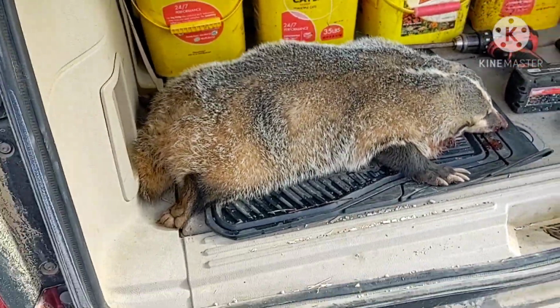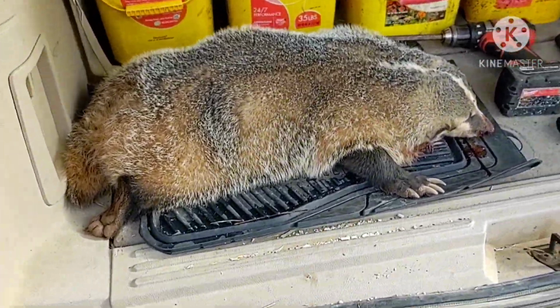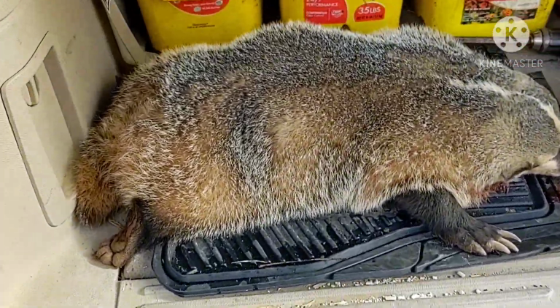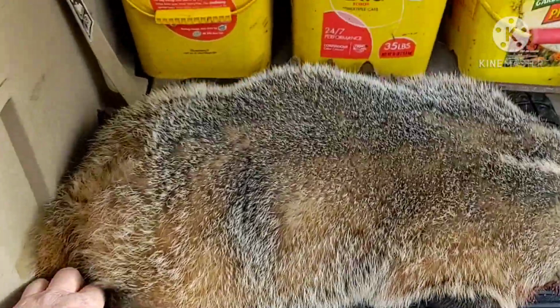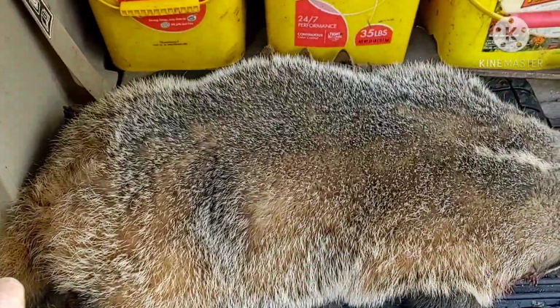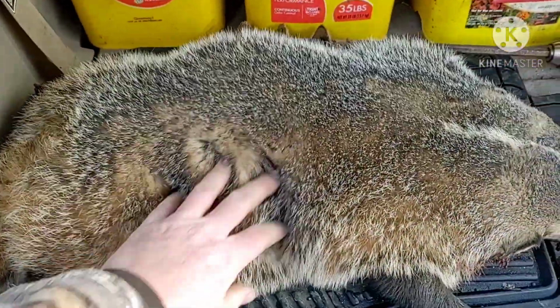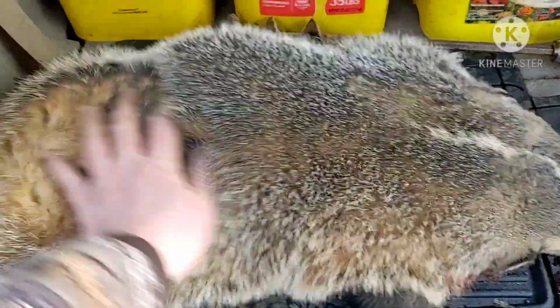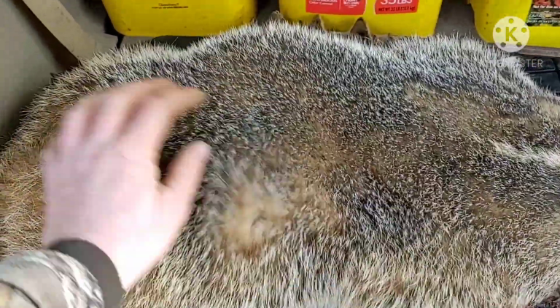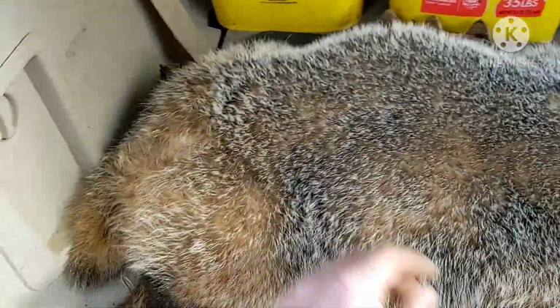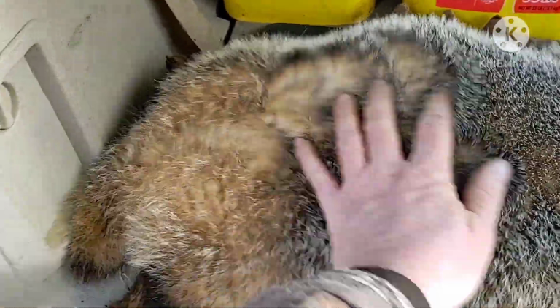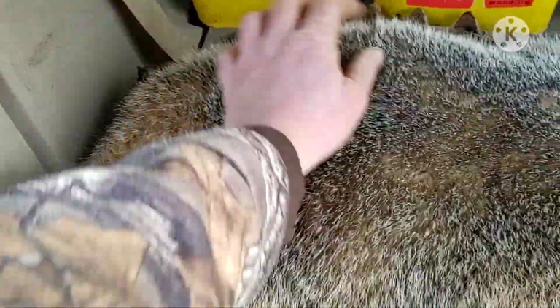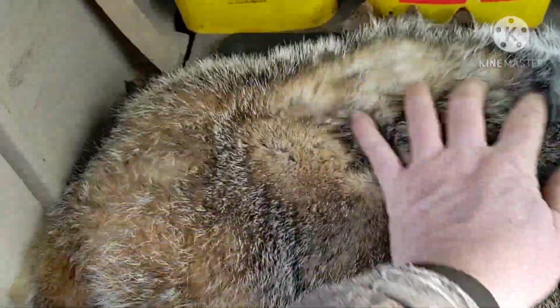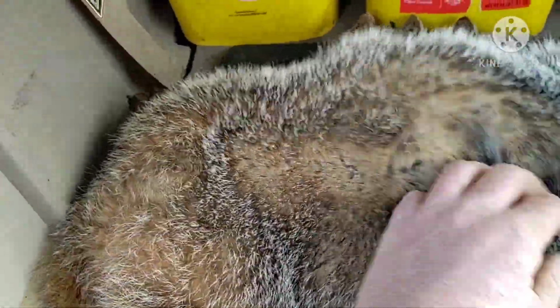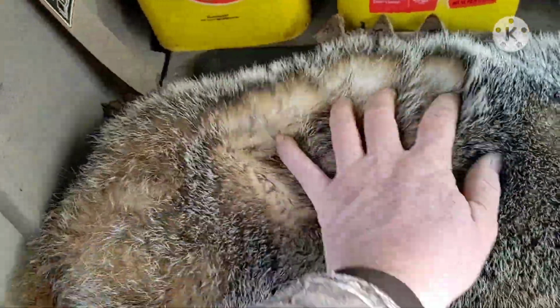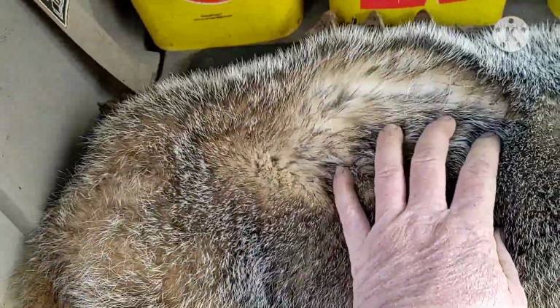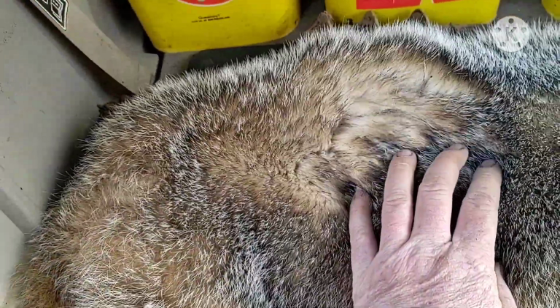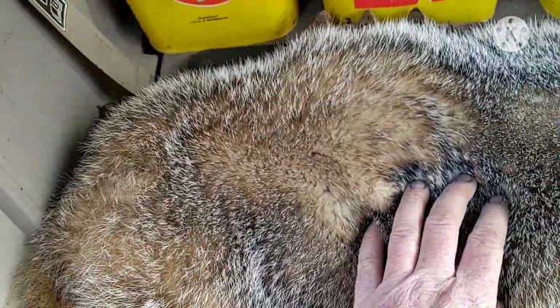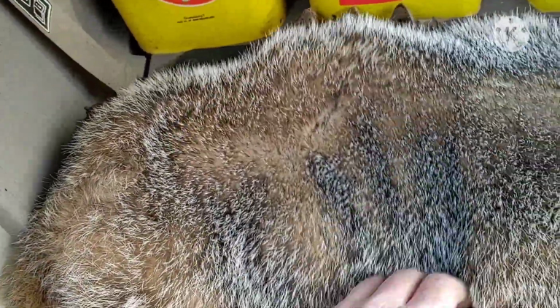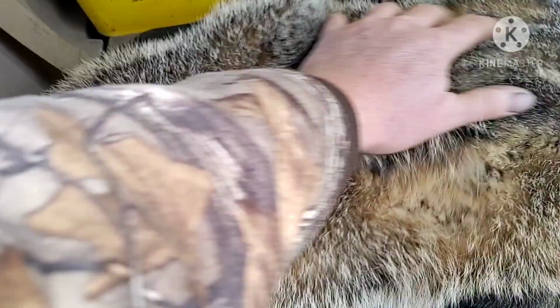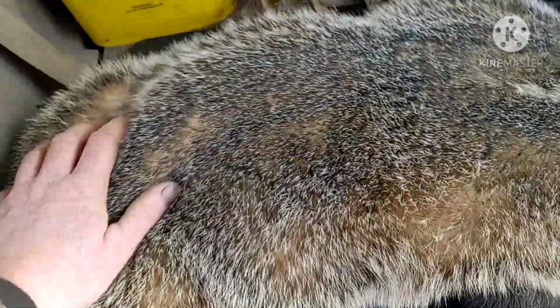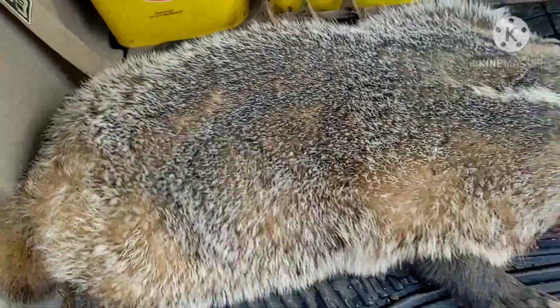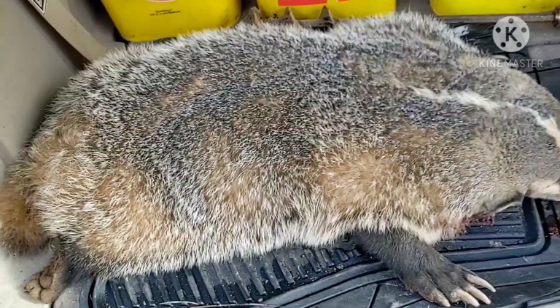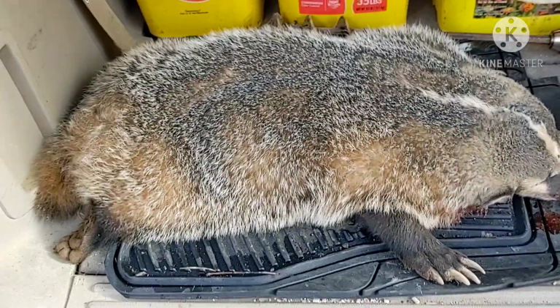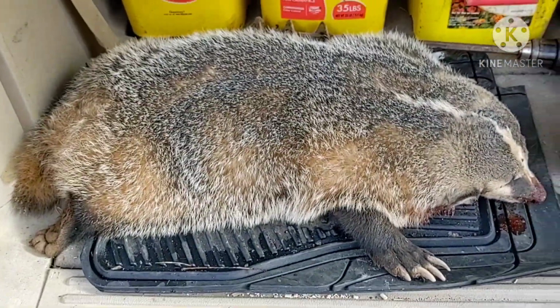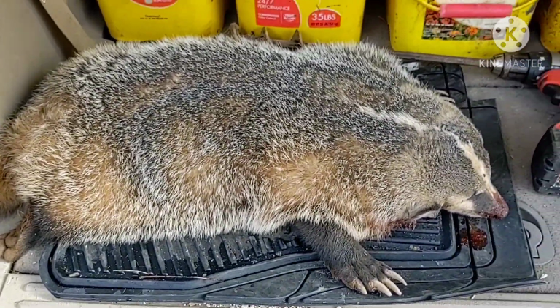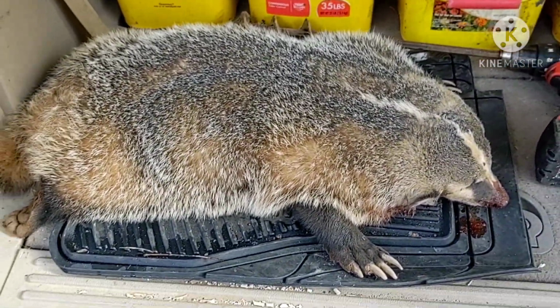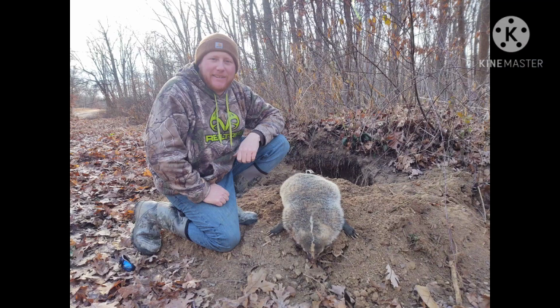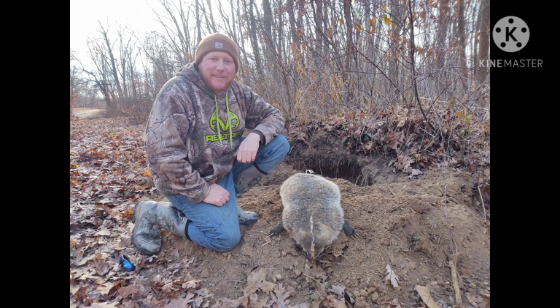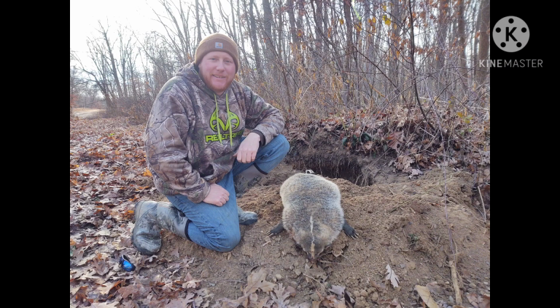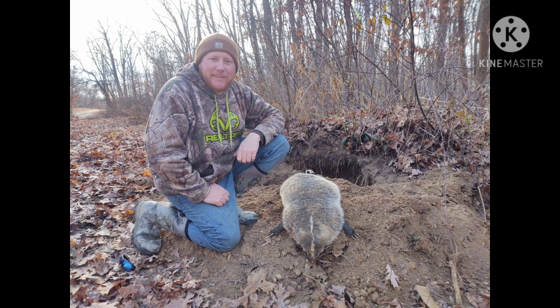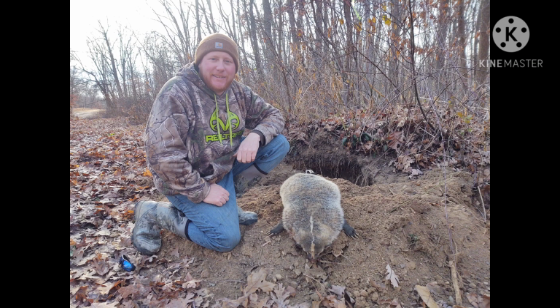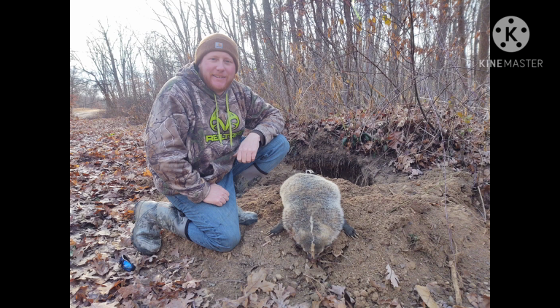Time to go check the rest of the trapline. Just a beautiful prime fur. This one's going to get mounted.